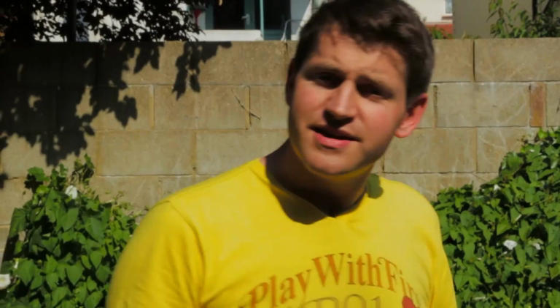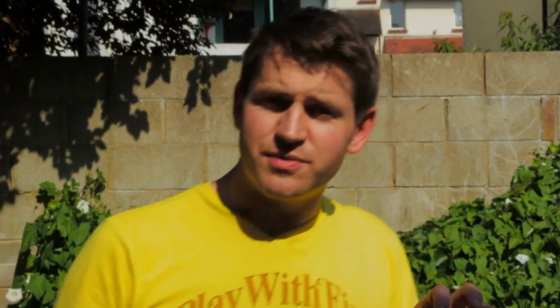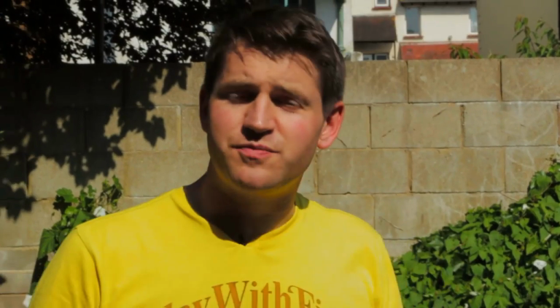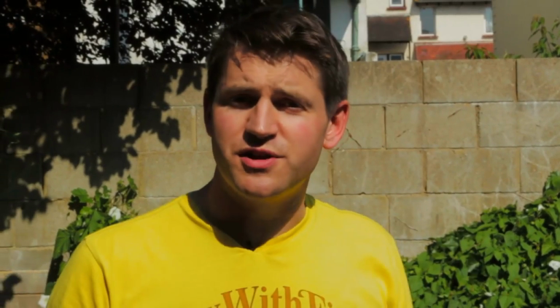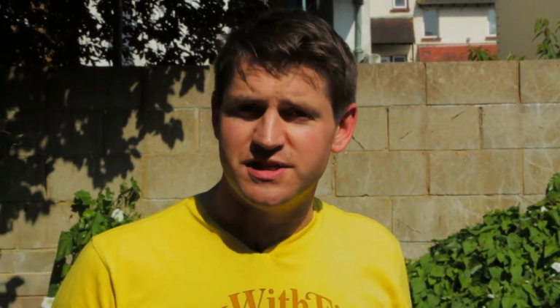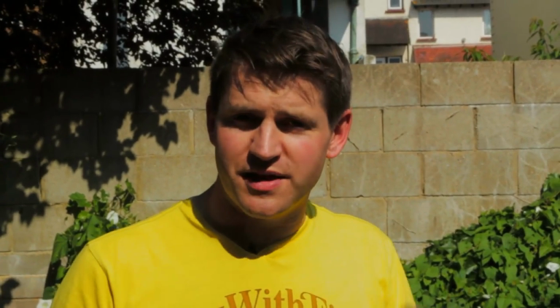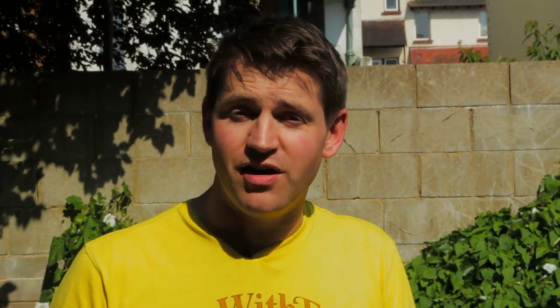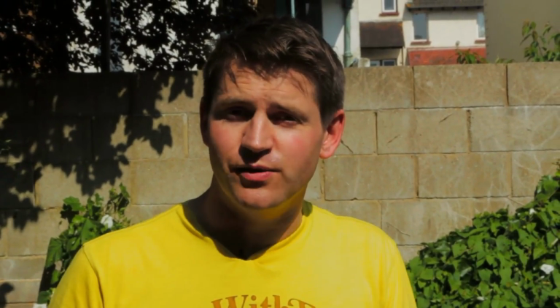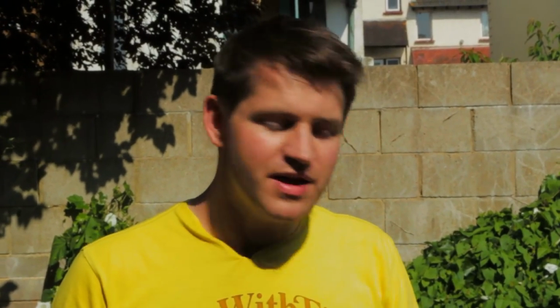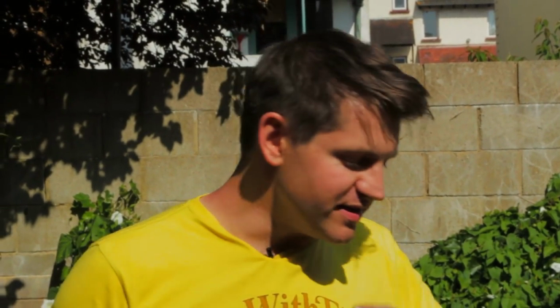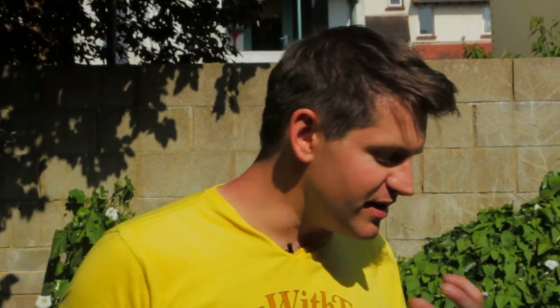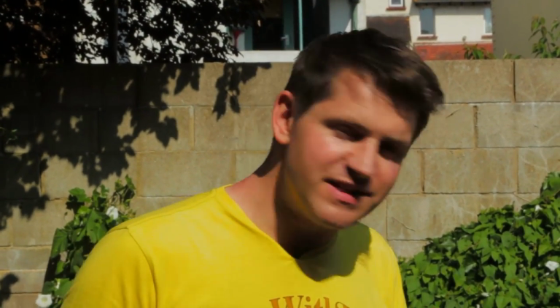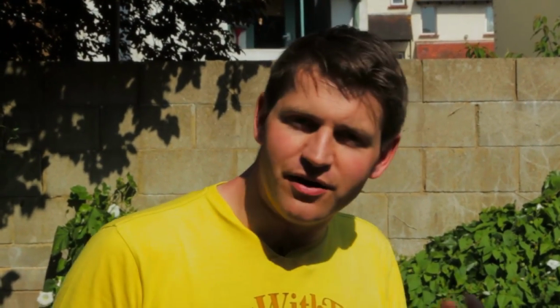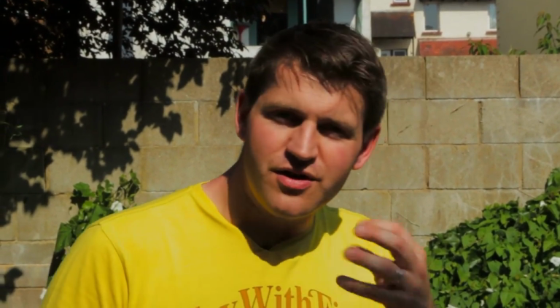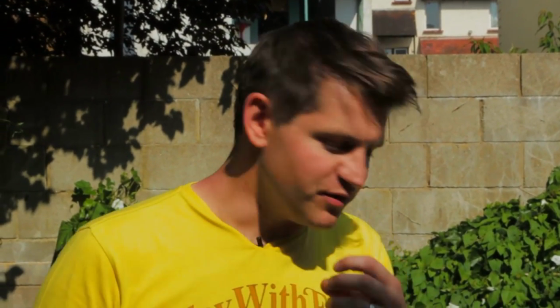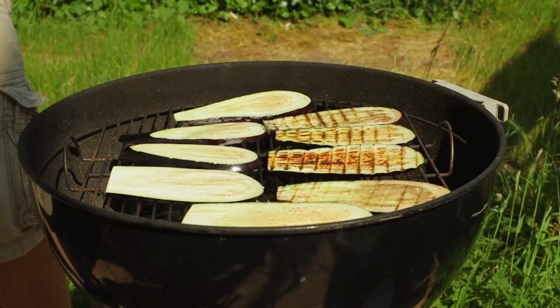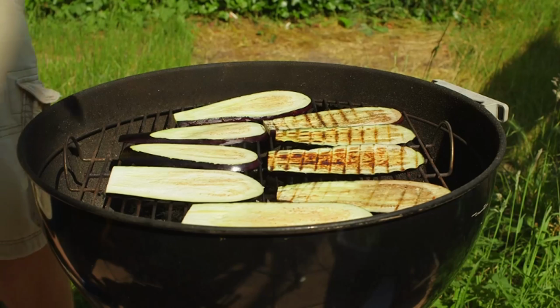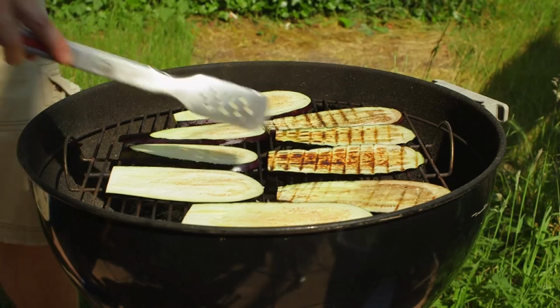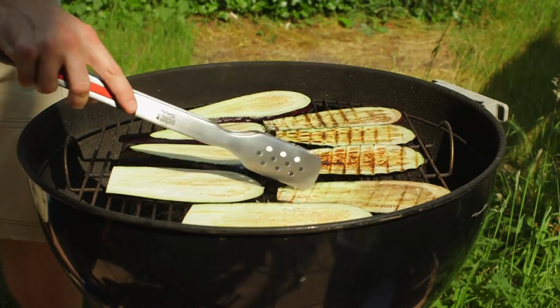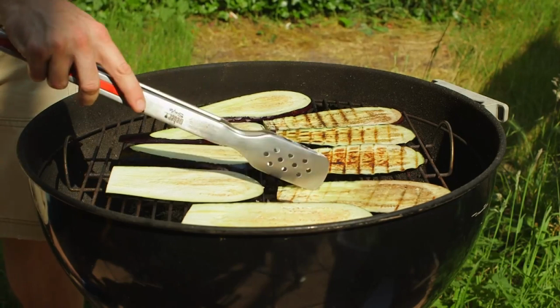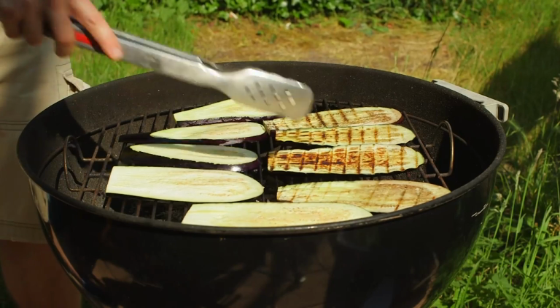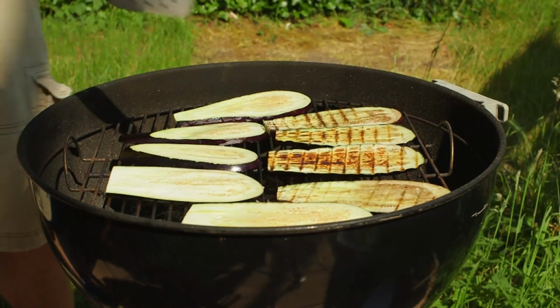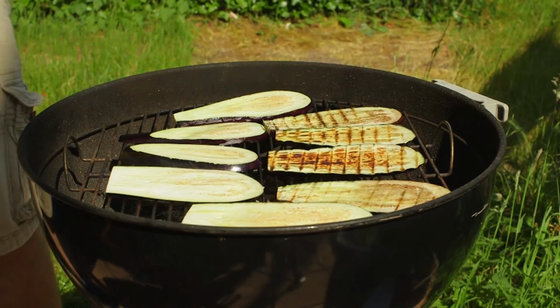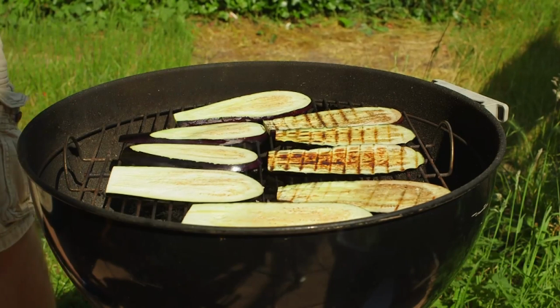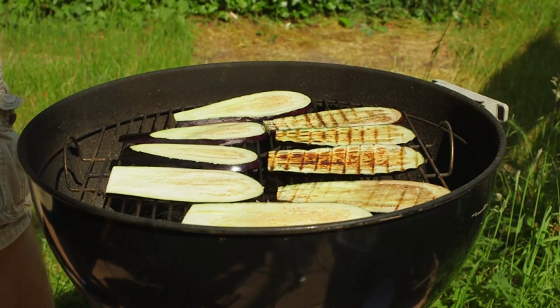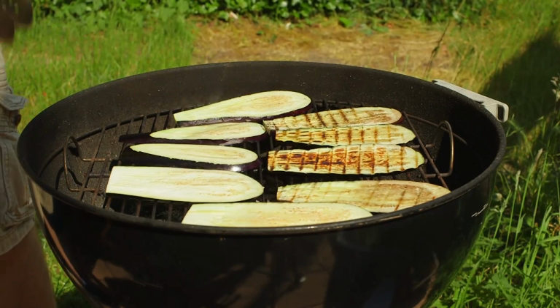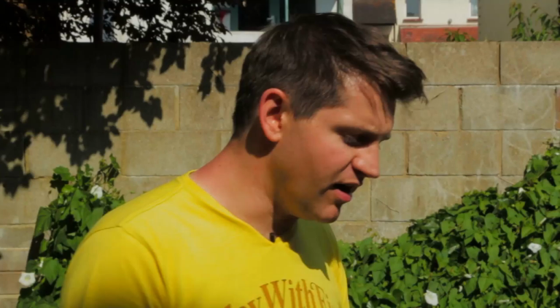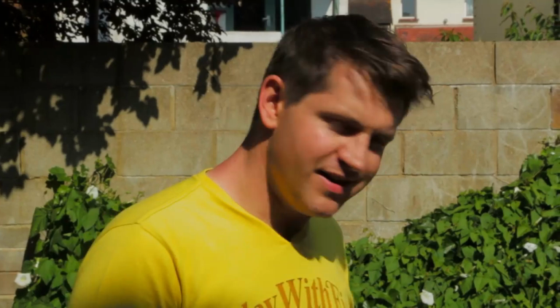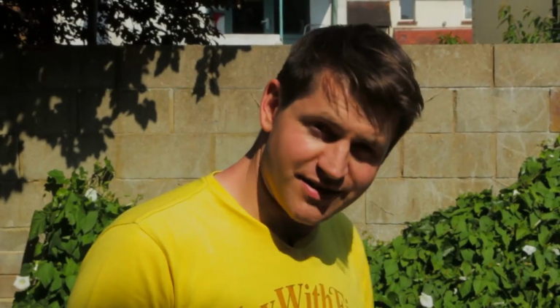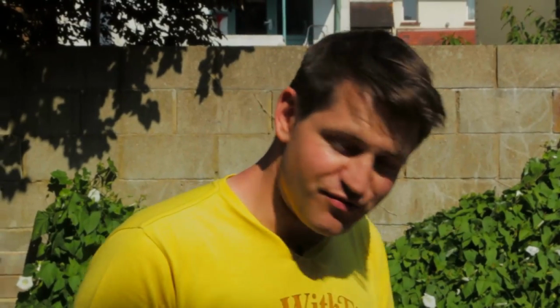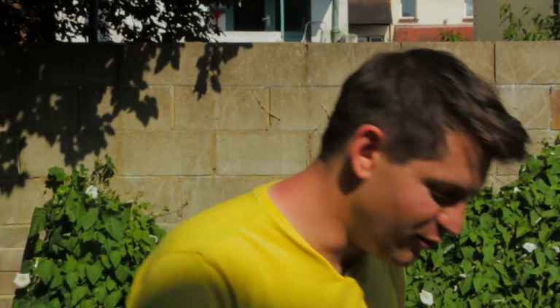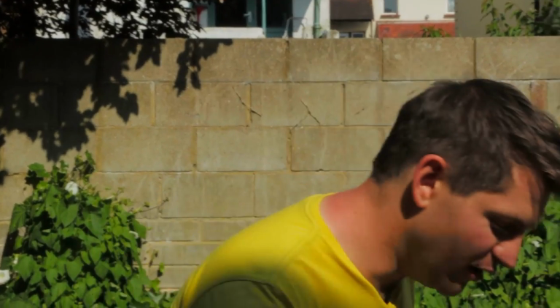Because I've brushed the aubergines with that garlic oil, there's this lovely smell of roasted garlic coming off. You can smell the aubergines starting to char — it's going to be really, really good.